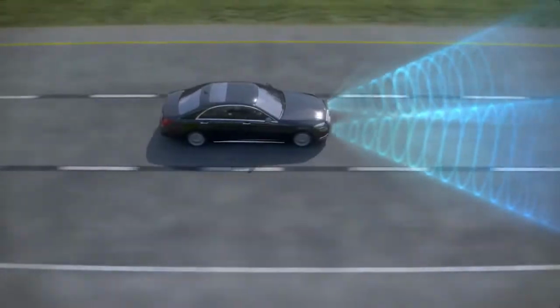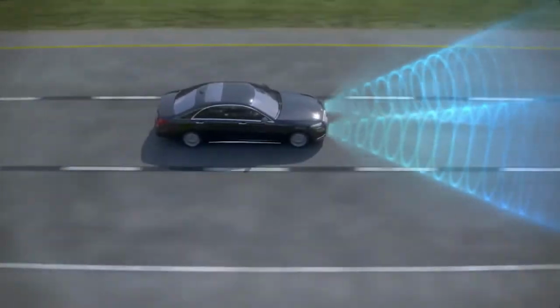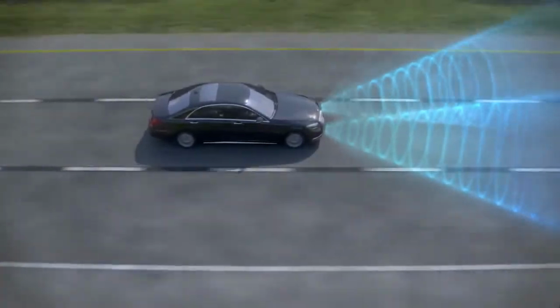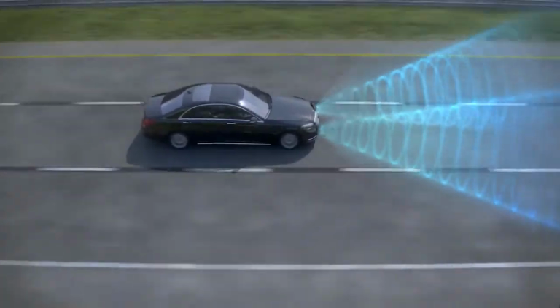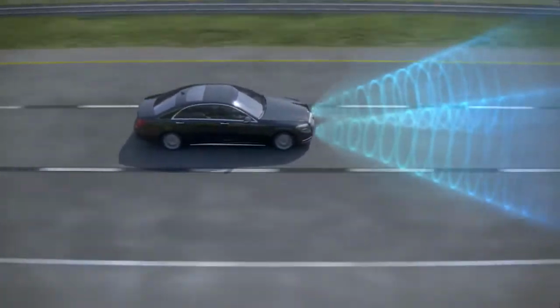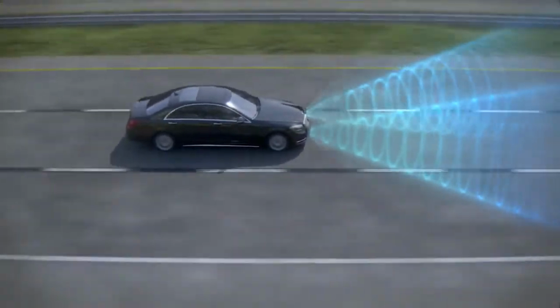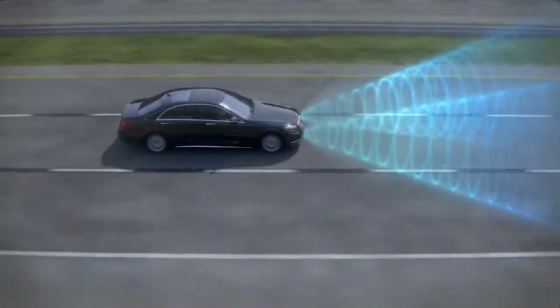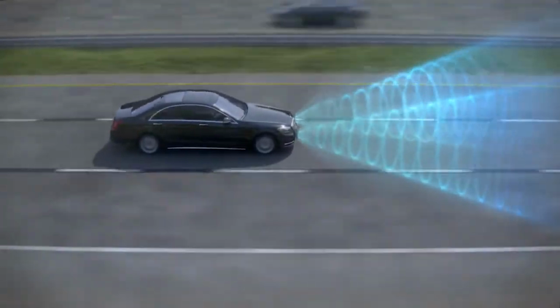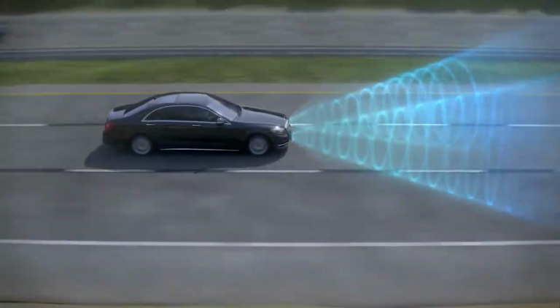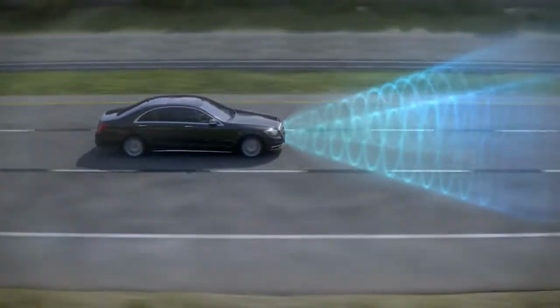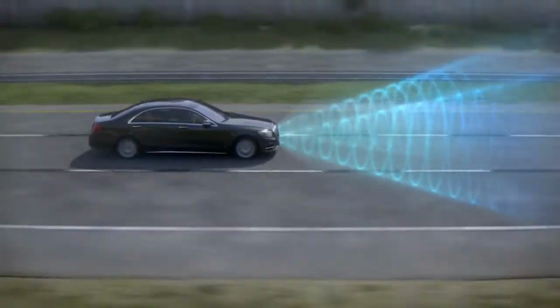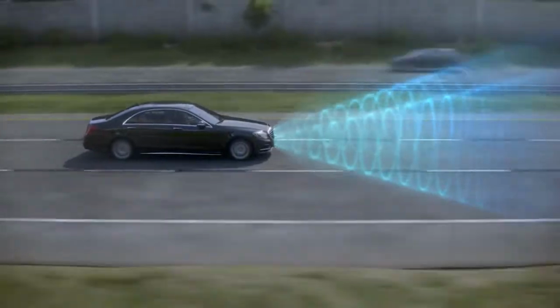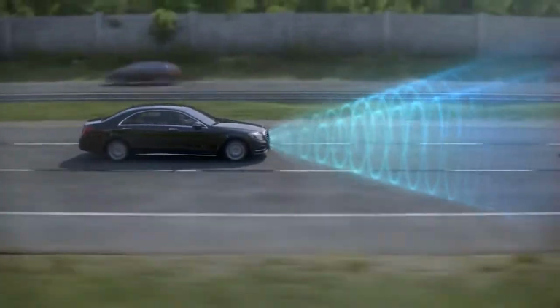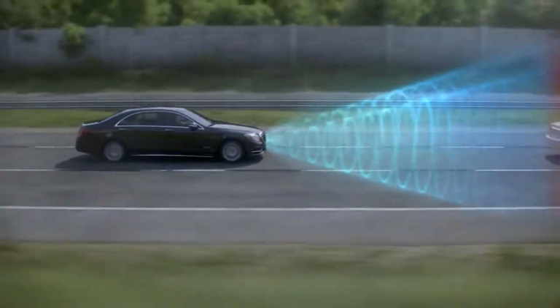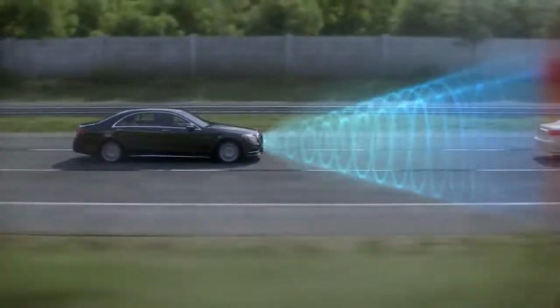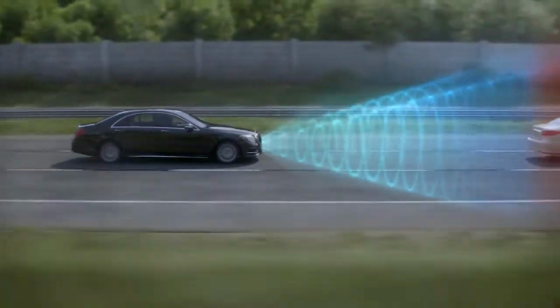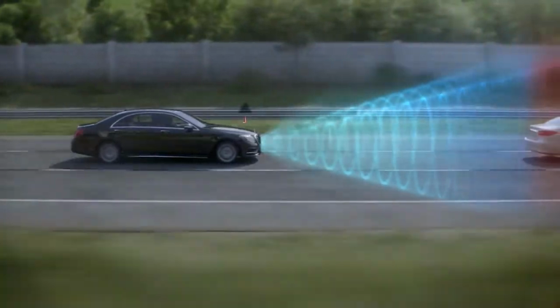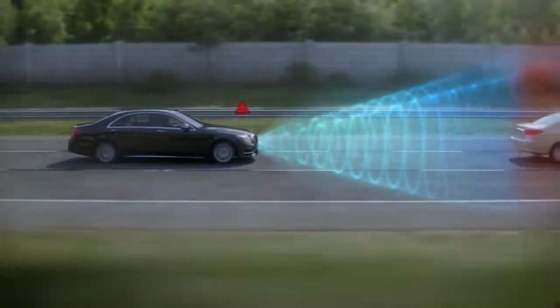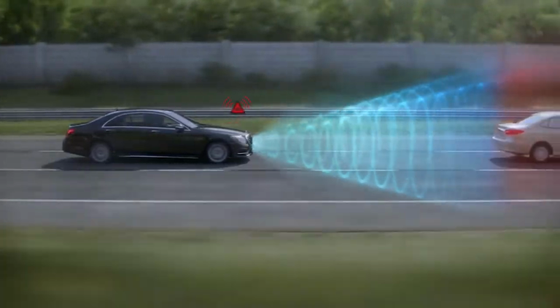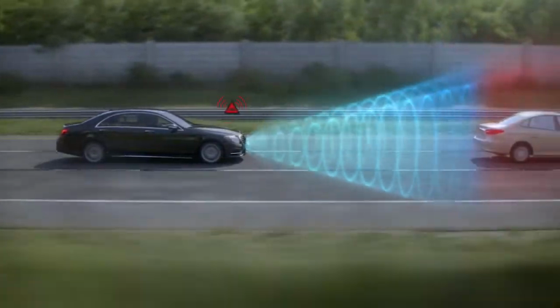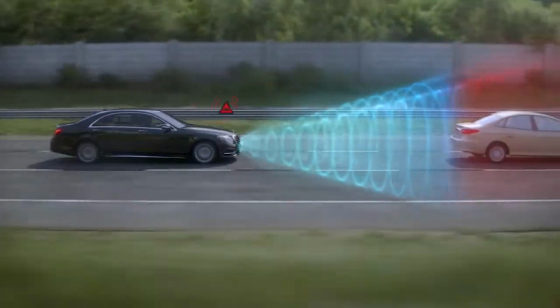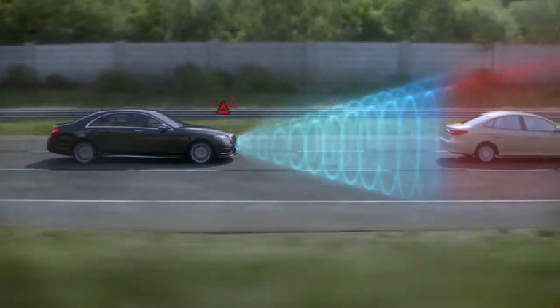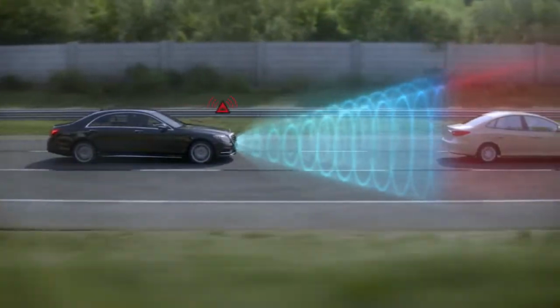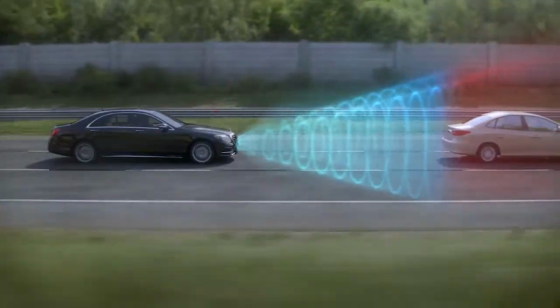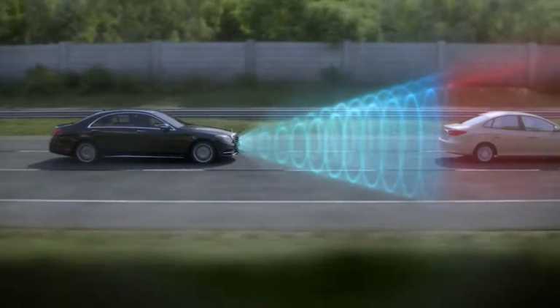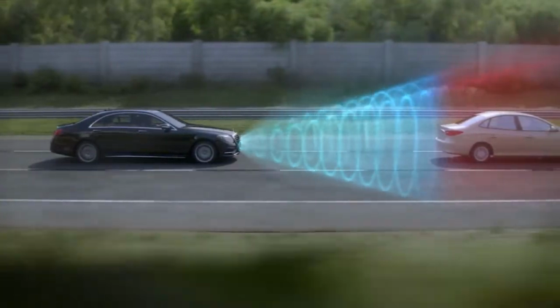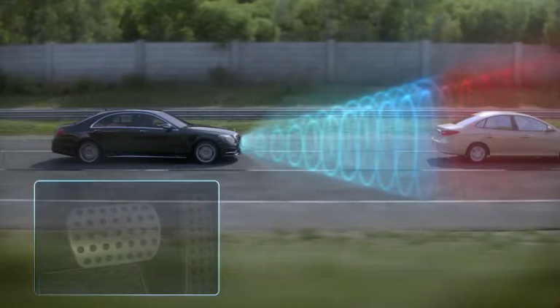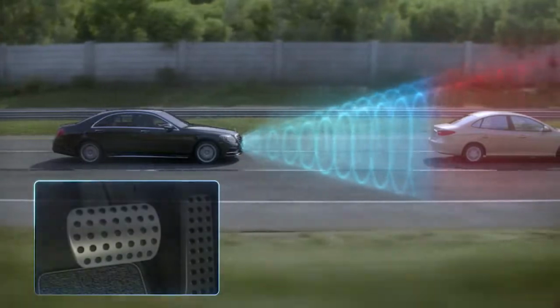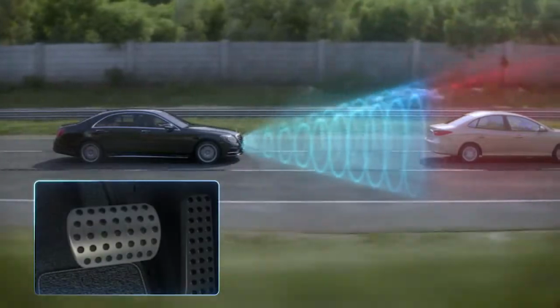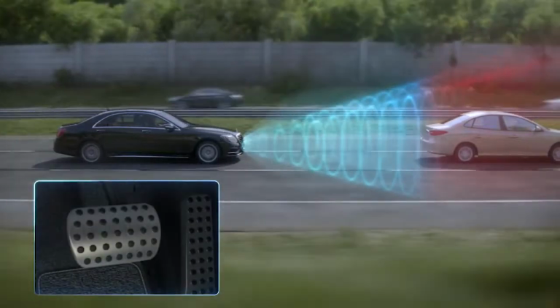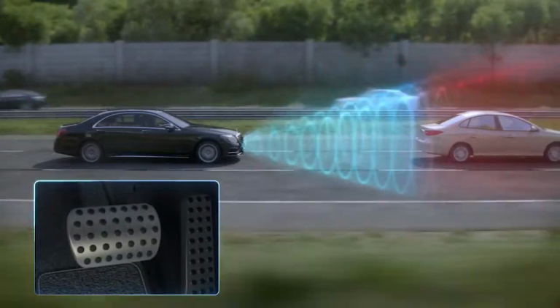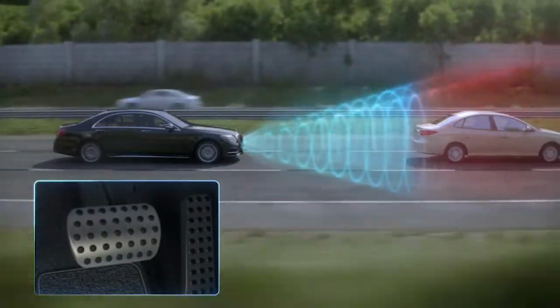If the distance and closing velocity indicate an accident may be imminent, a warning chime sounds. This alerts you to the potential collision so you can respond by braking.